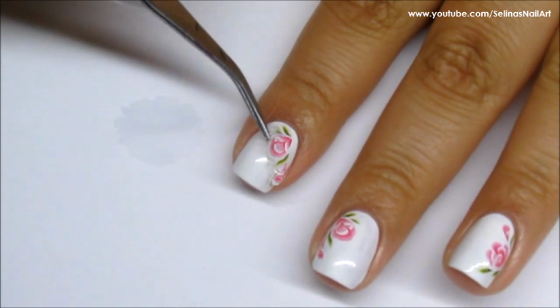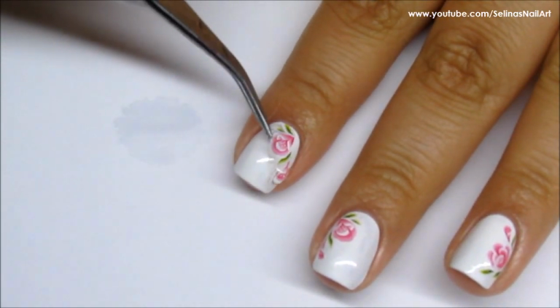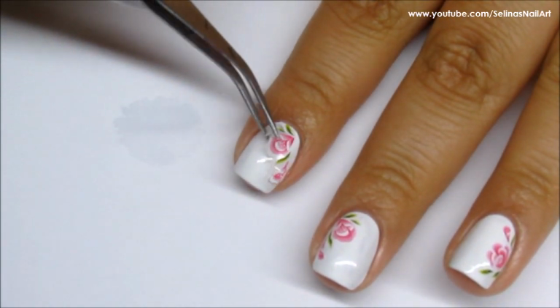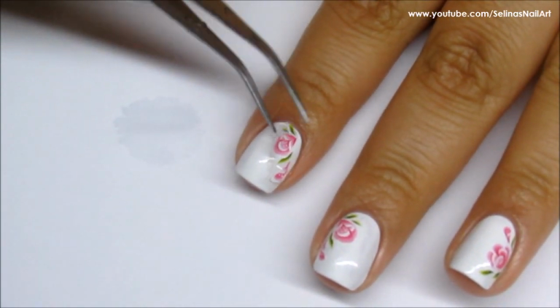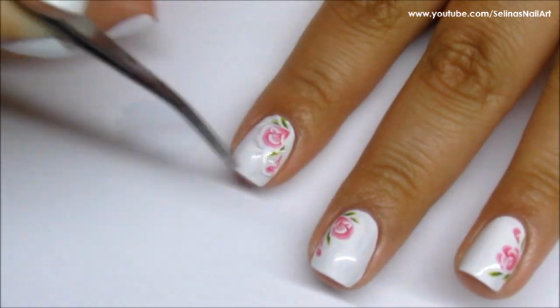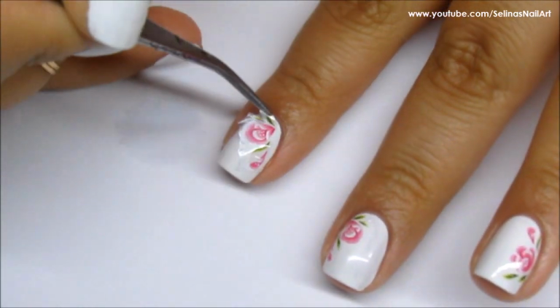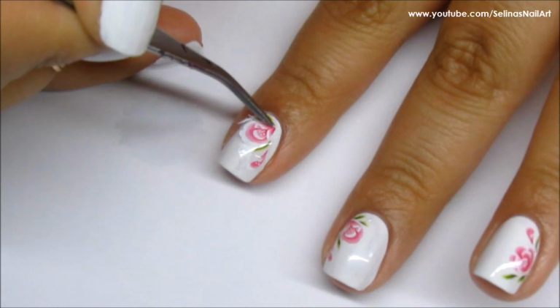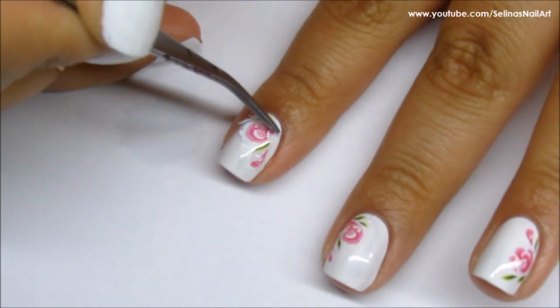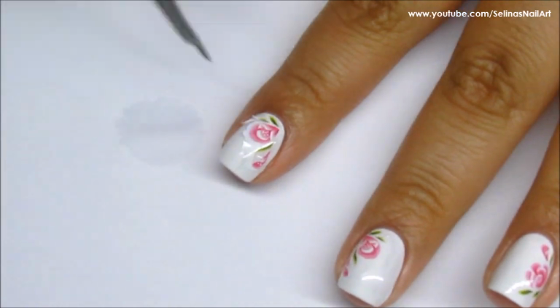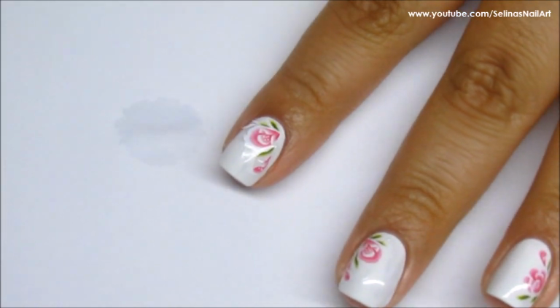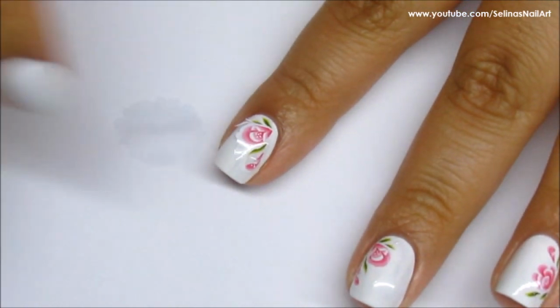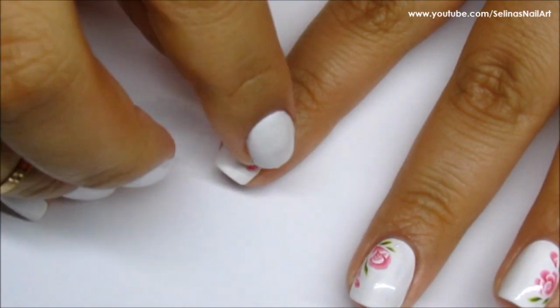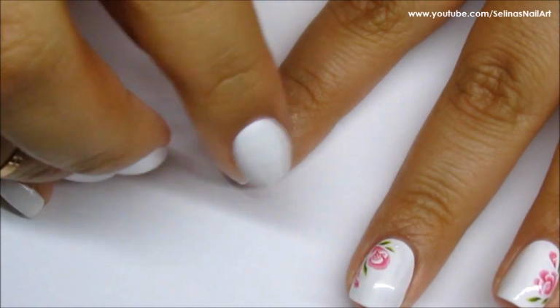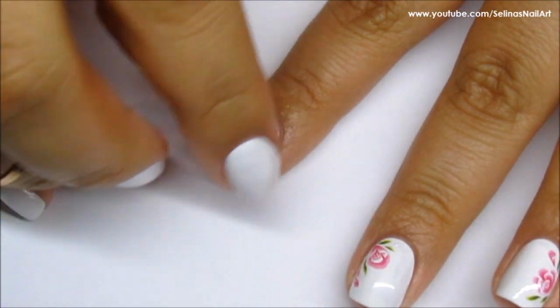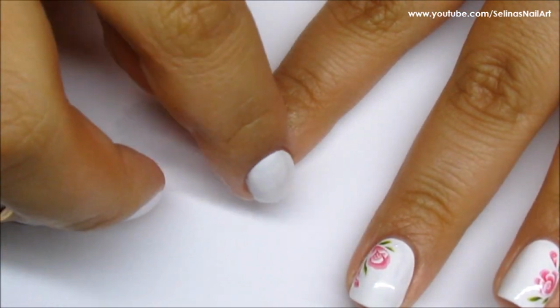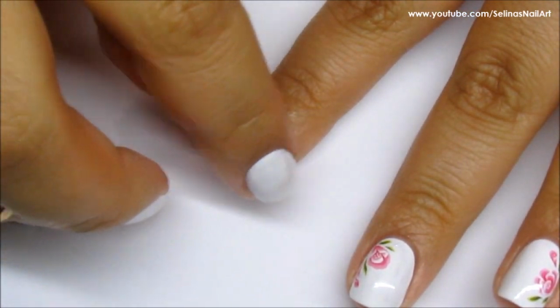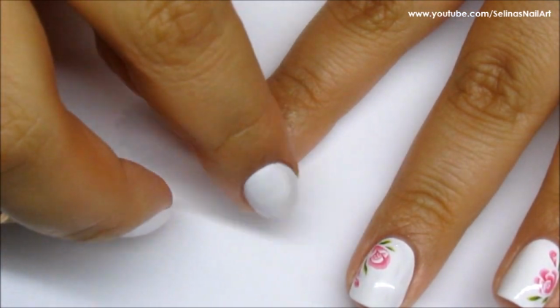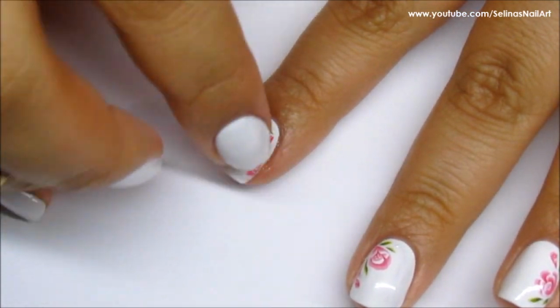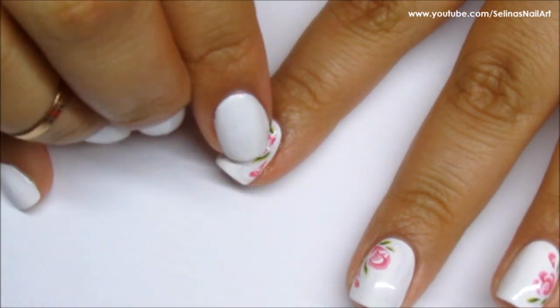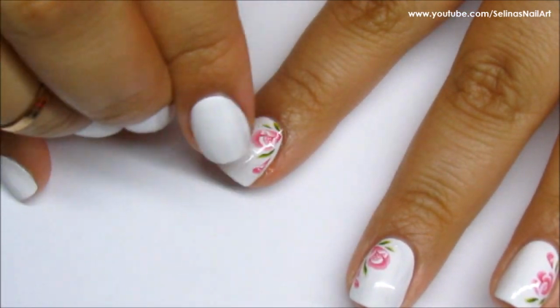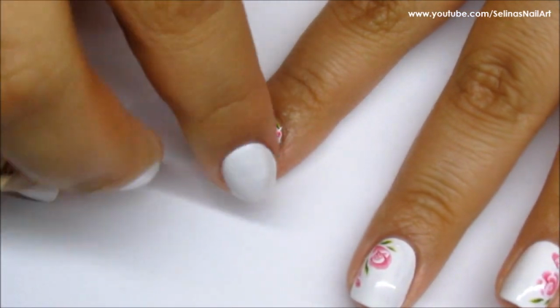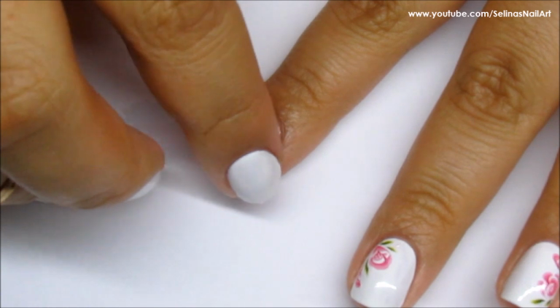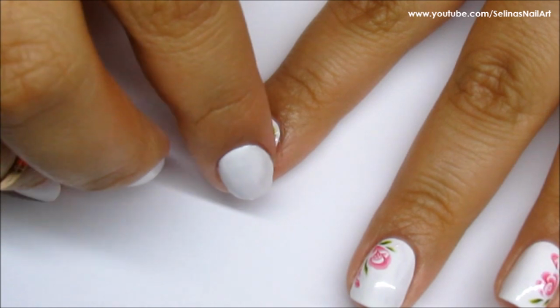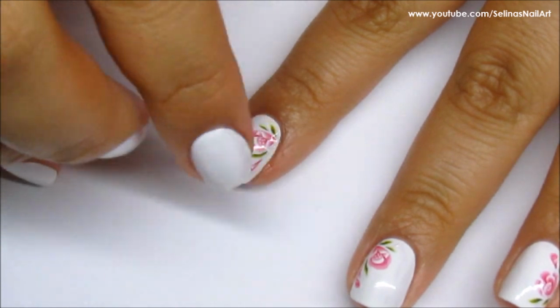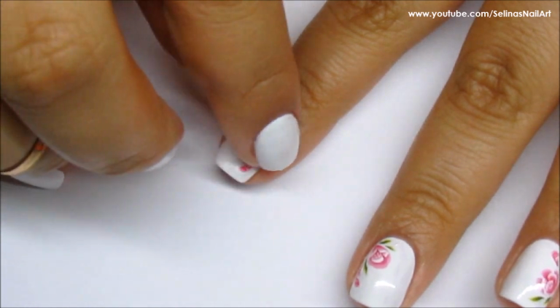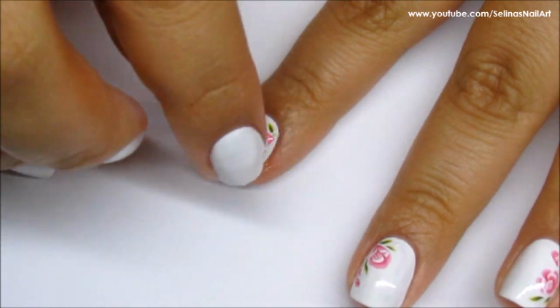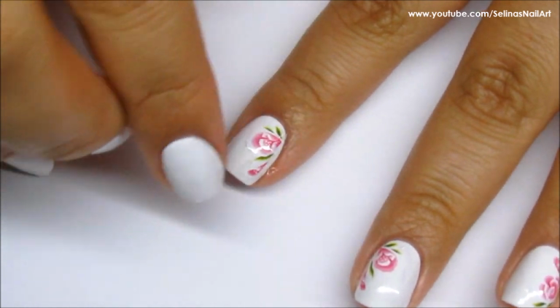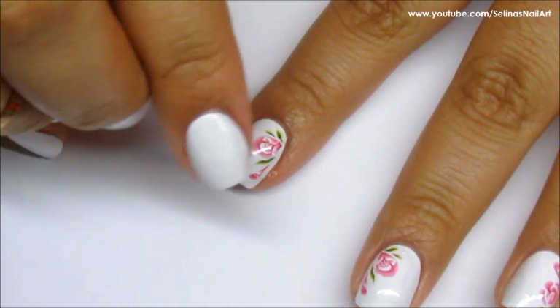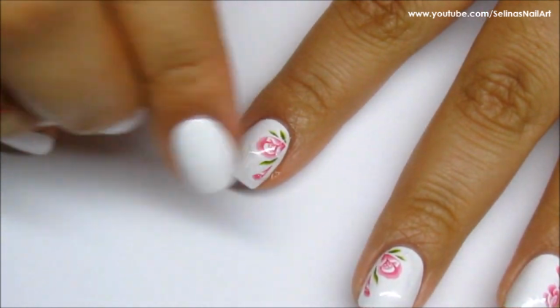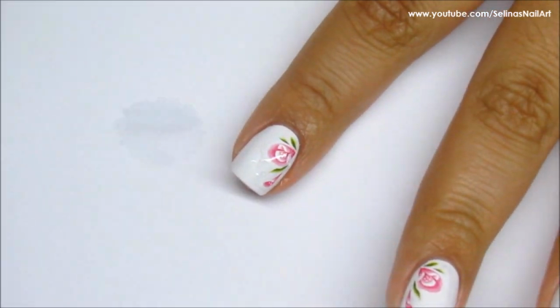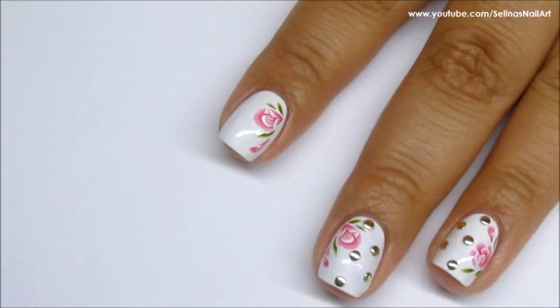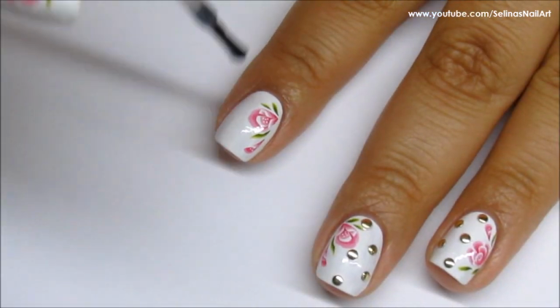Before placing it on your nail, I recommend you wet your nail first. That way it's easy to move around; otherwise it will just stick to your nail and you wouldn't be able to move it anymore. Then you can just pat it dry with a q-tip or tissue paper.